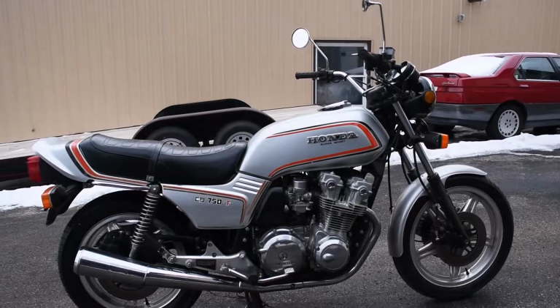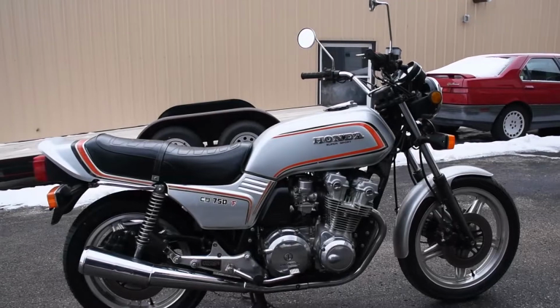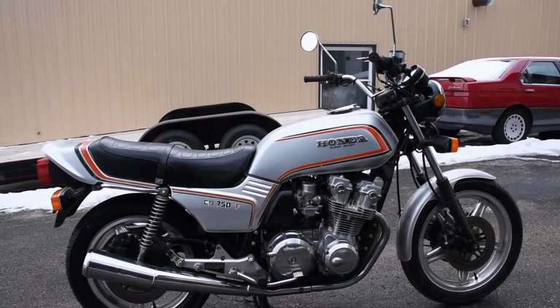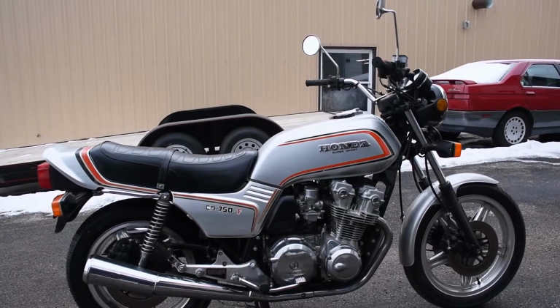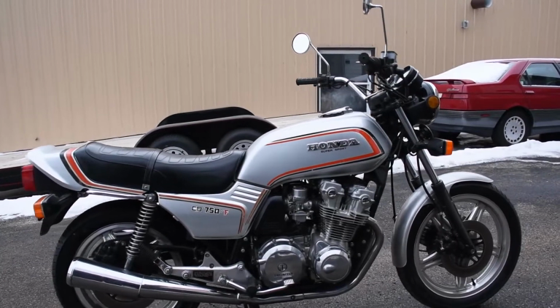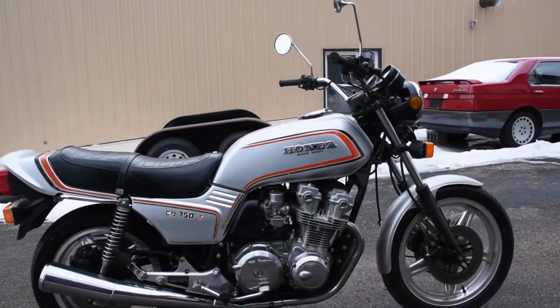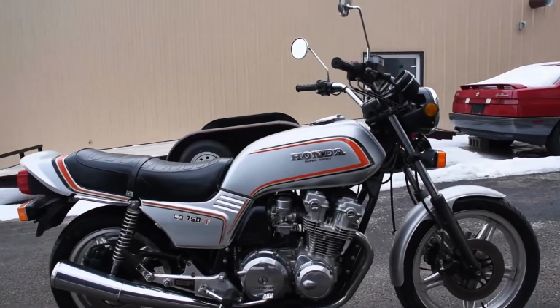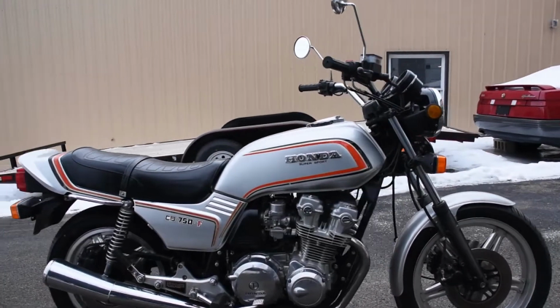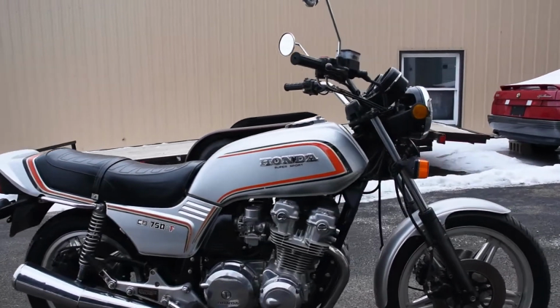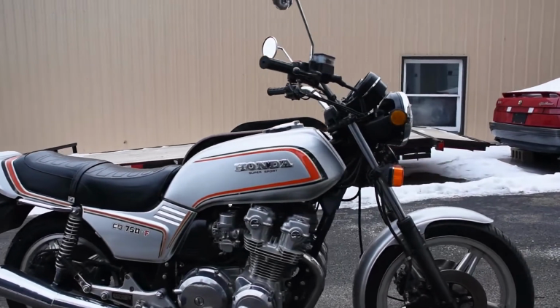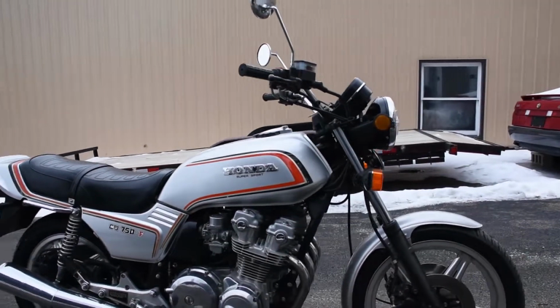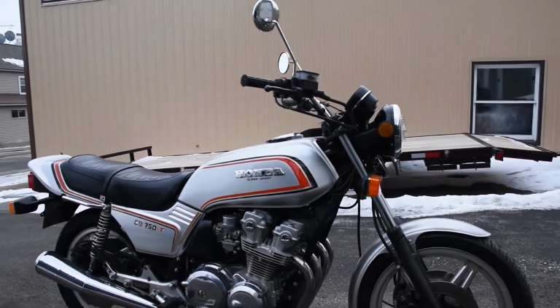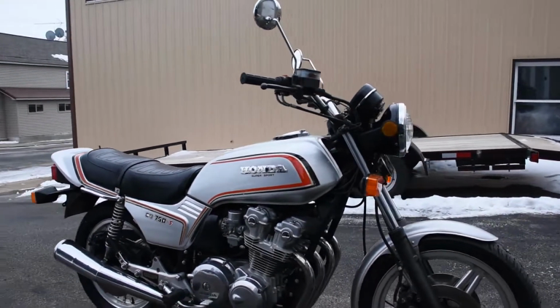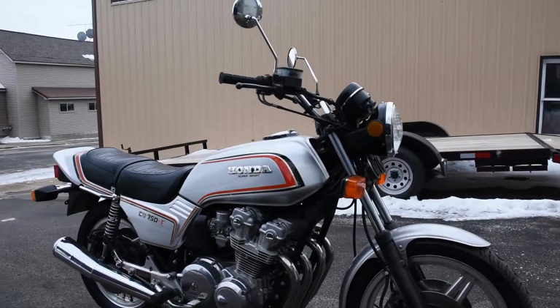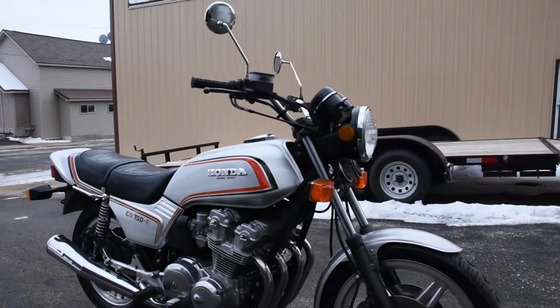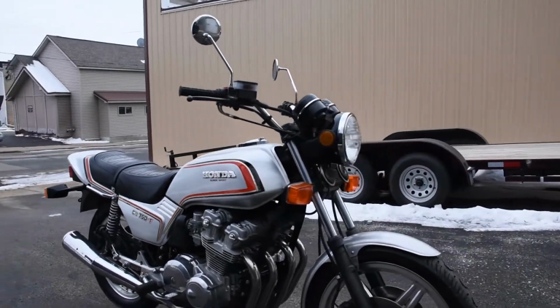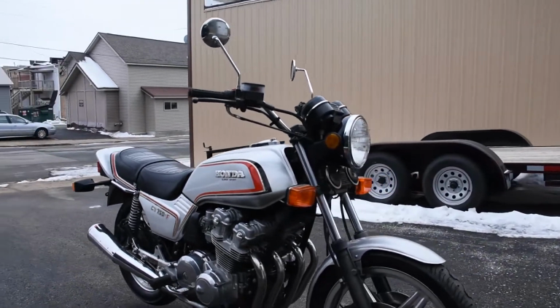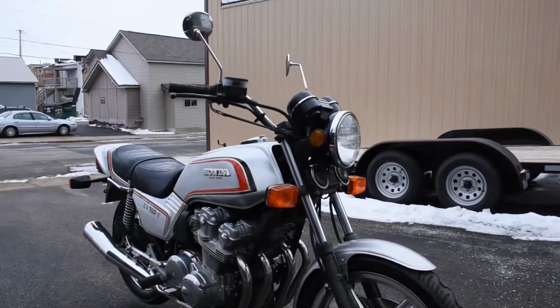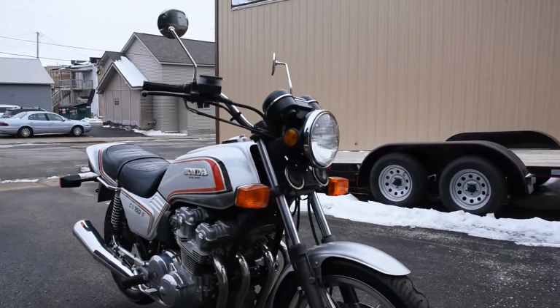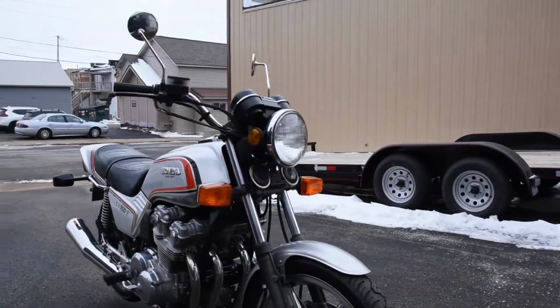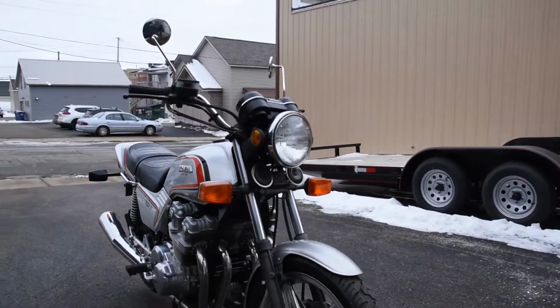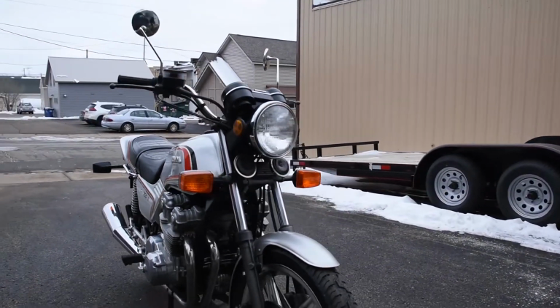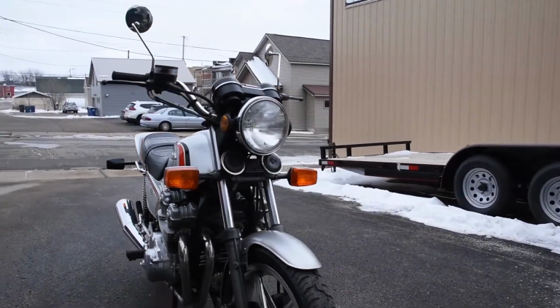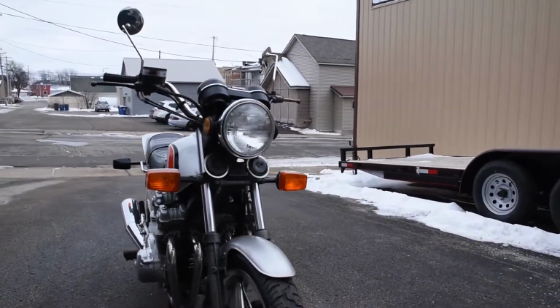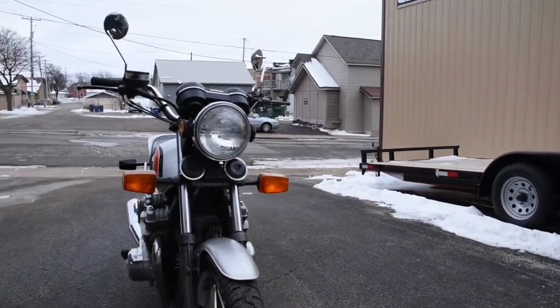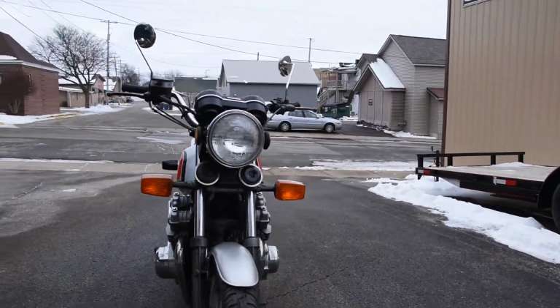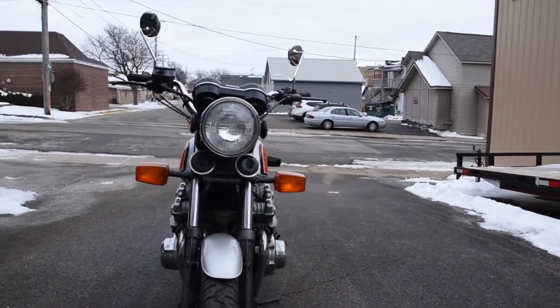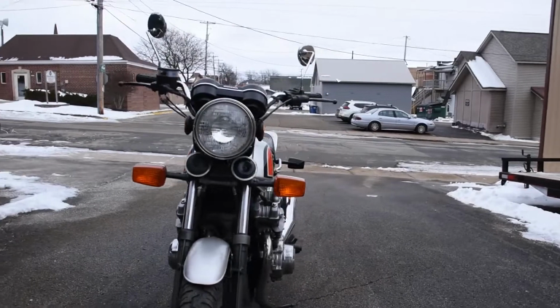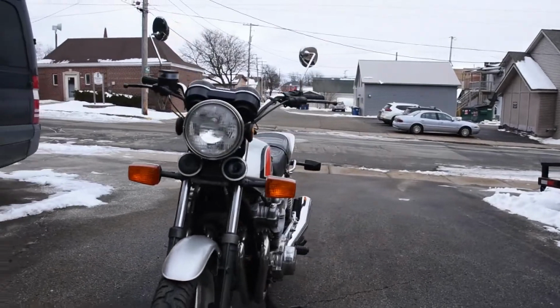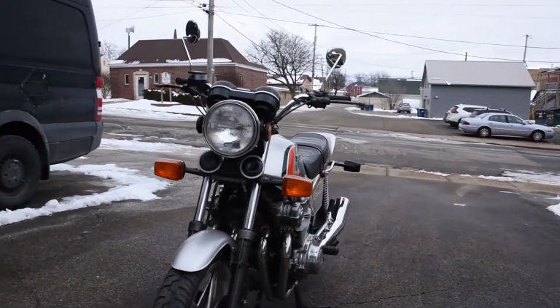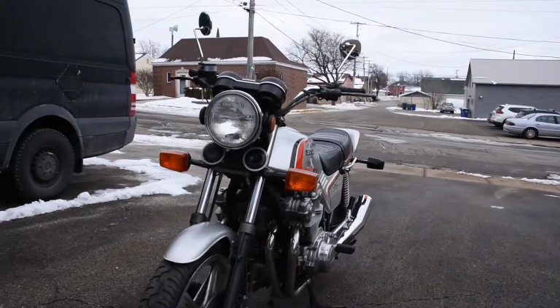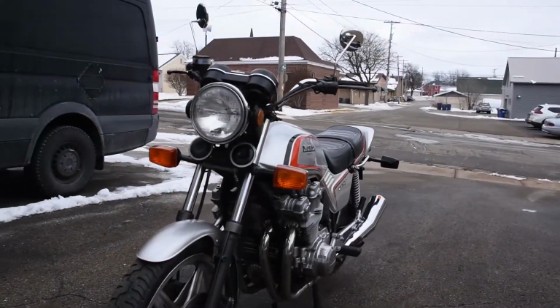Here we have the CB750F Supersport — just a fantastic original machine. It runs, rides, and shifts very smoothly through the gears. Doesn't smoke out of the exhaust or leak any fluids. No trouble like that.